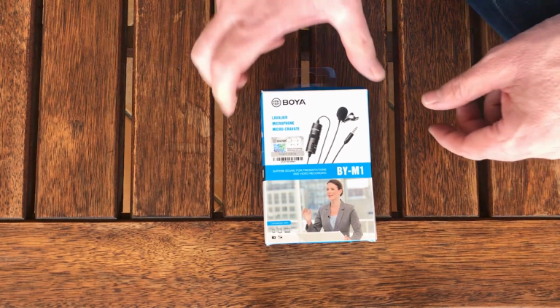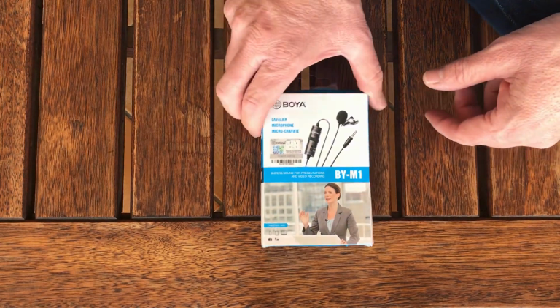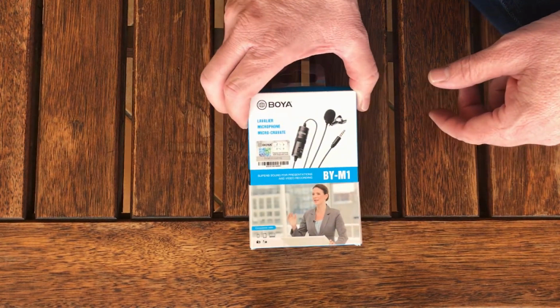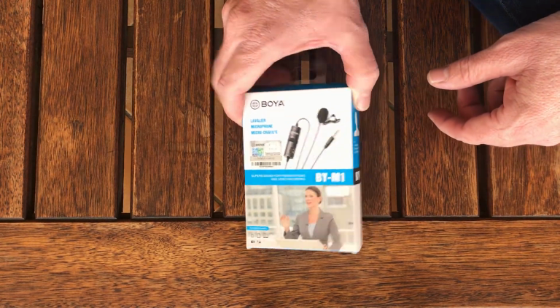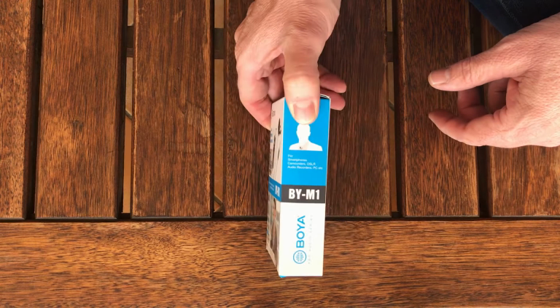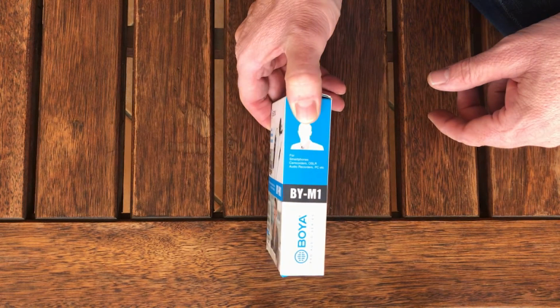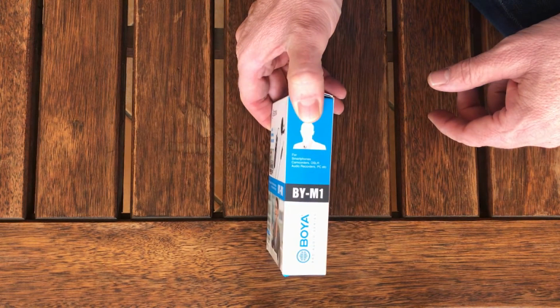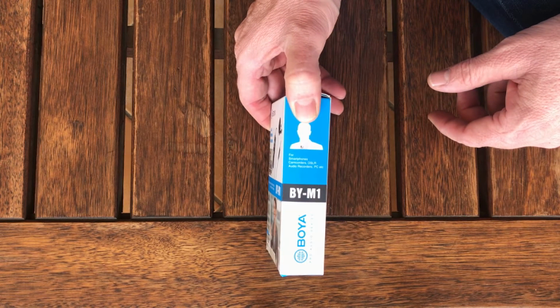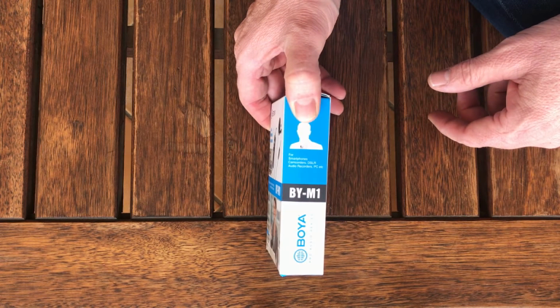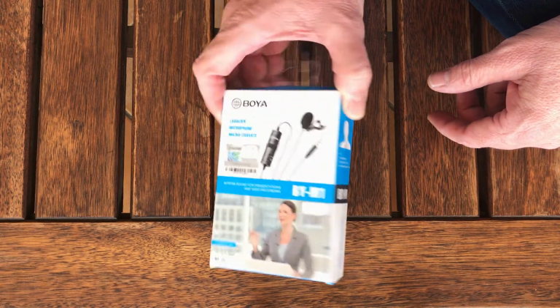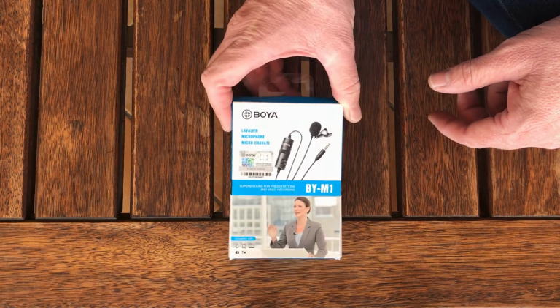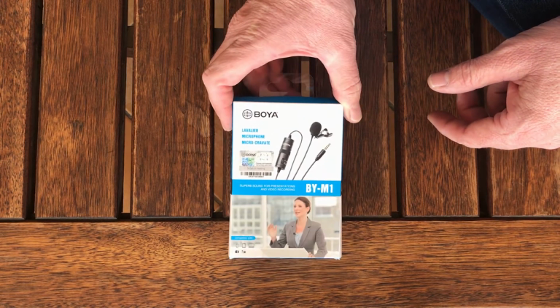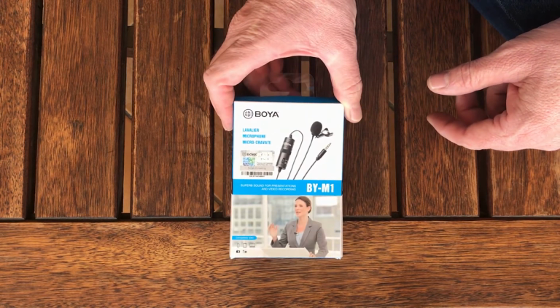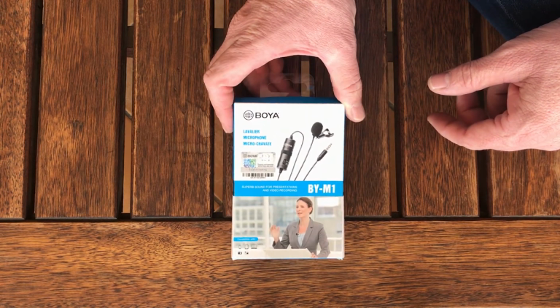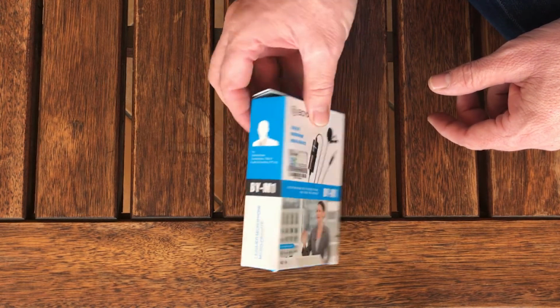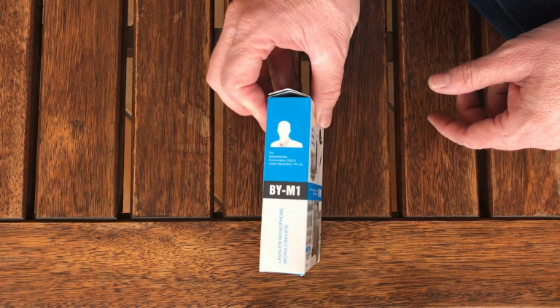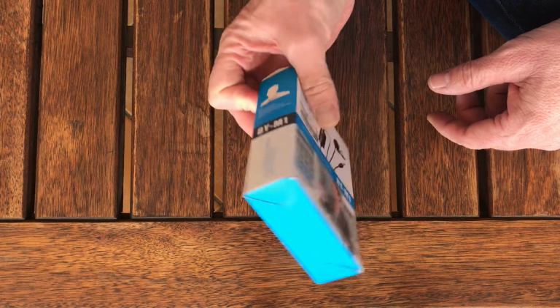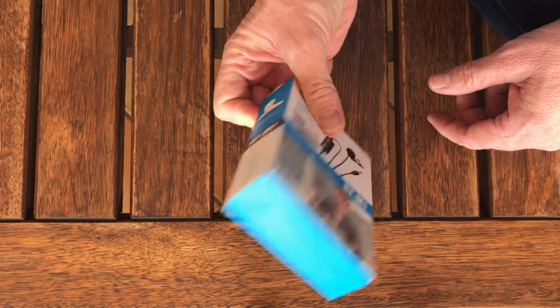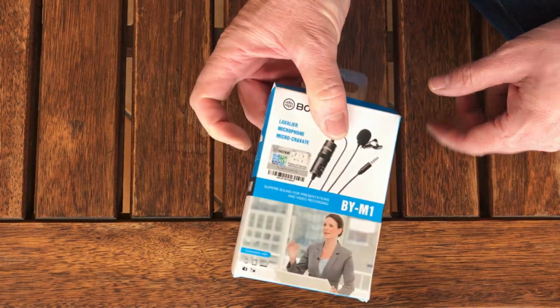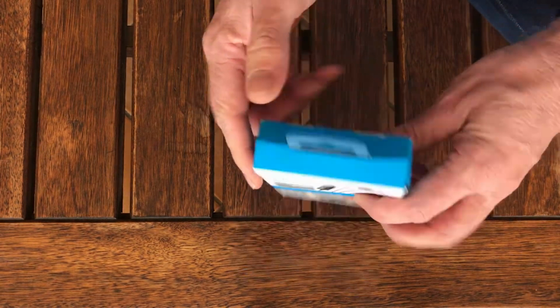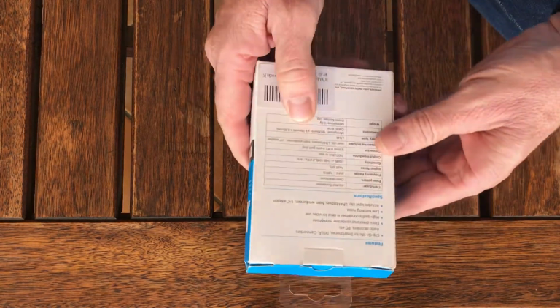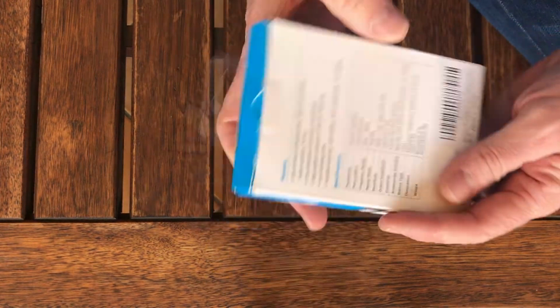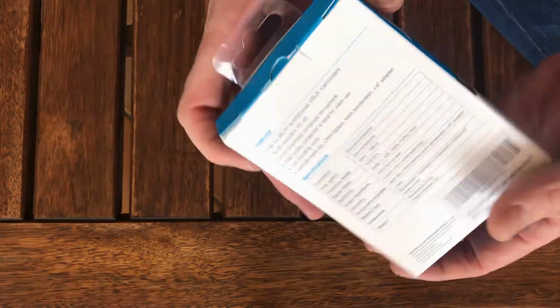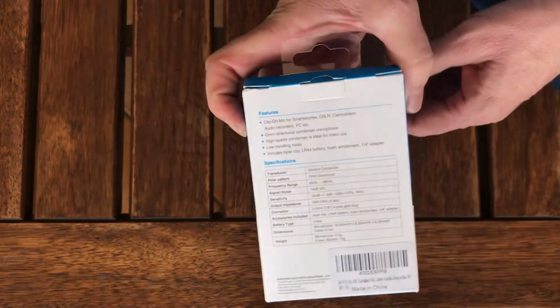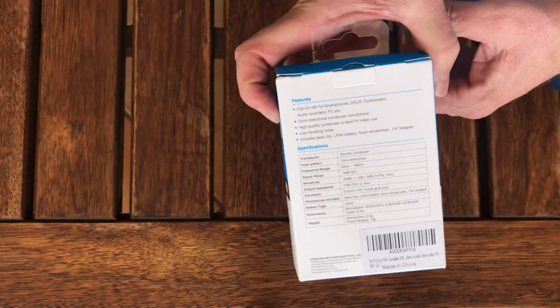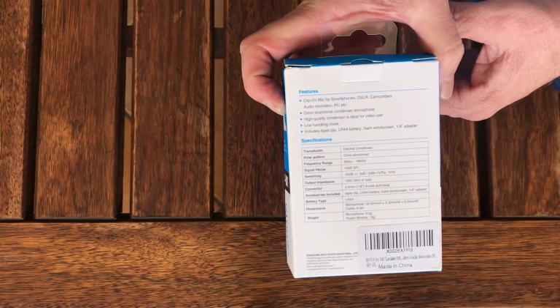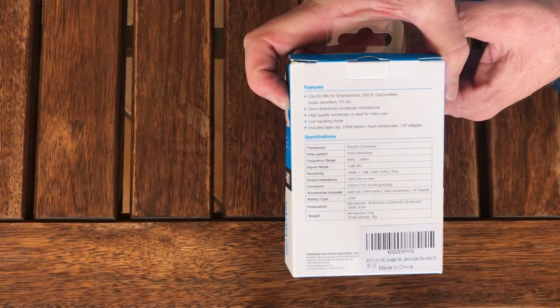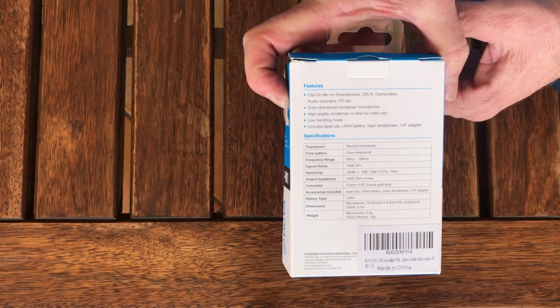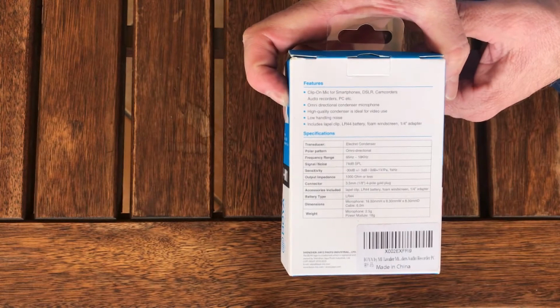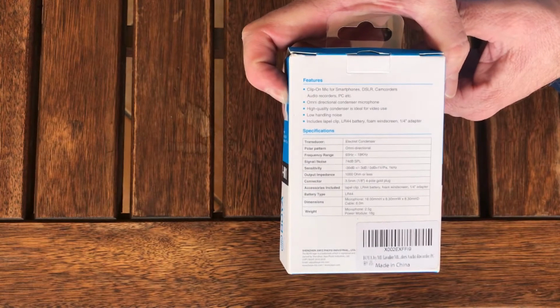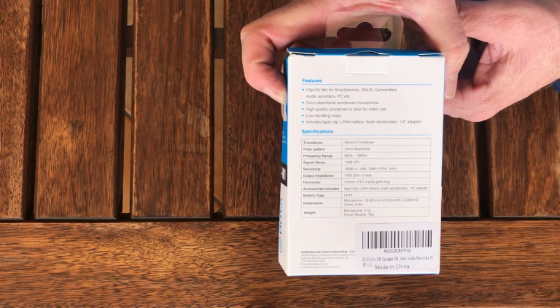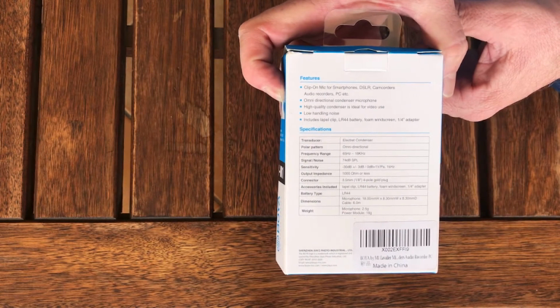If you have a look at the box, nothing fancy here — it's a BY-M1 Boya Mic, just a normal cardboard box. A couple of specs there, I'm not going to read them all to you. You can have a look.